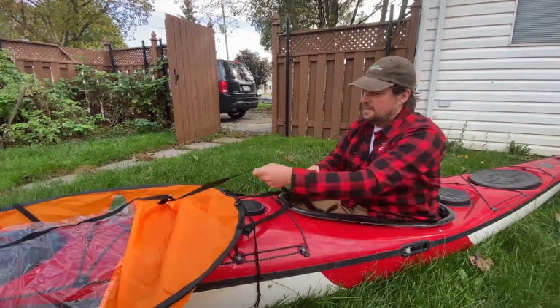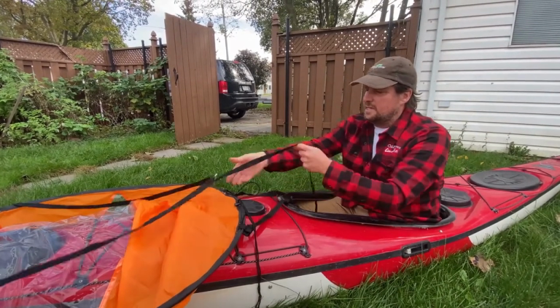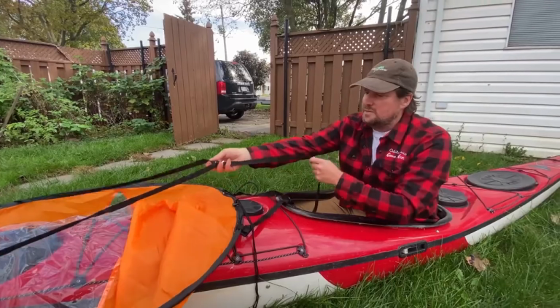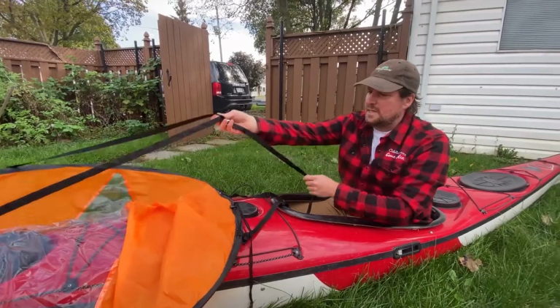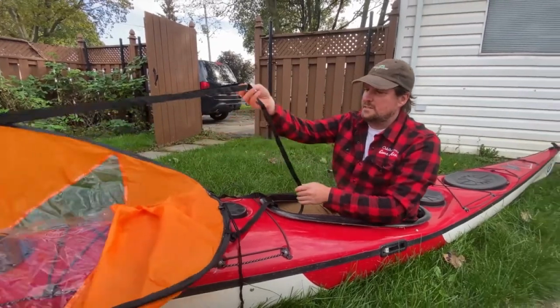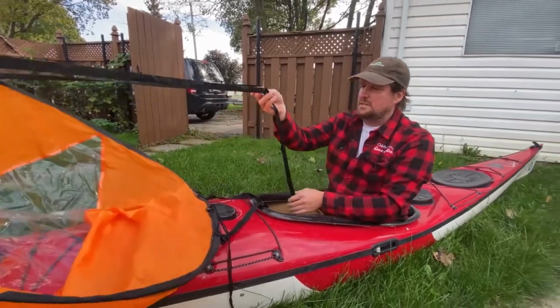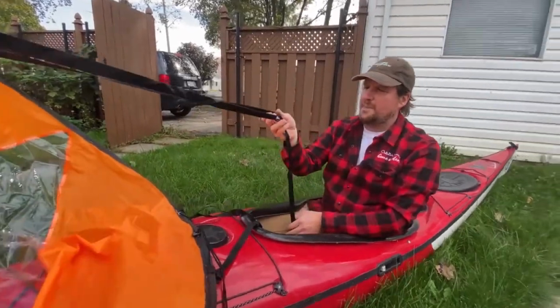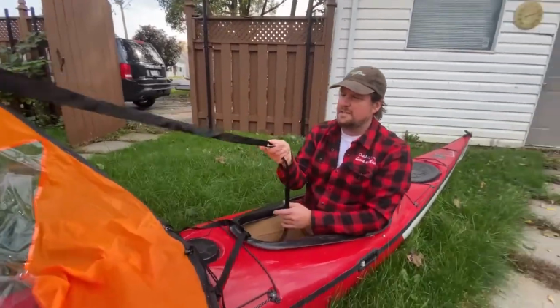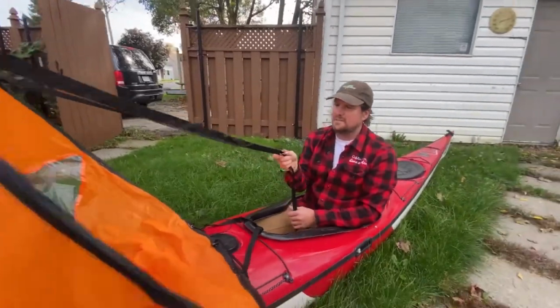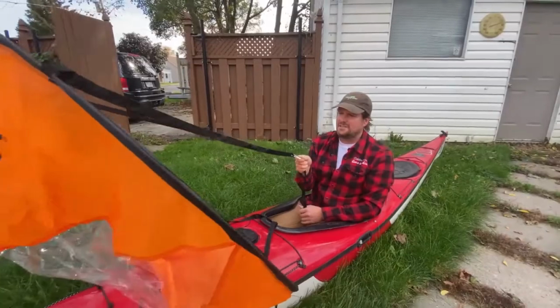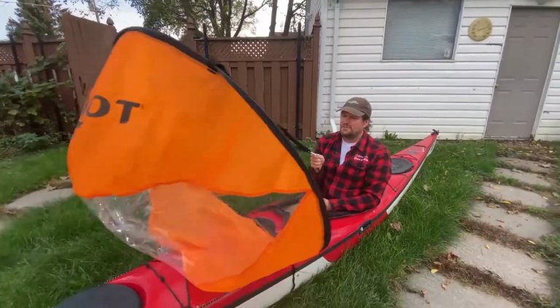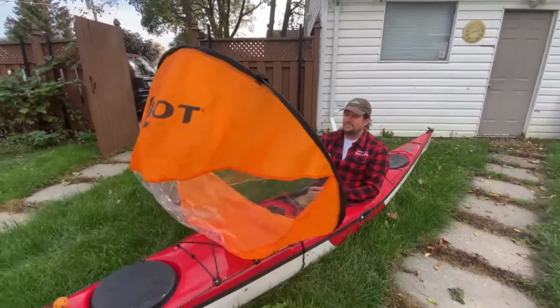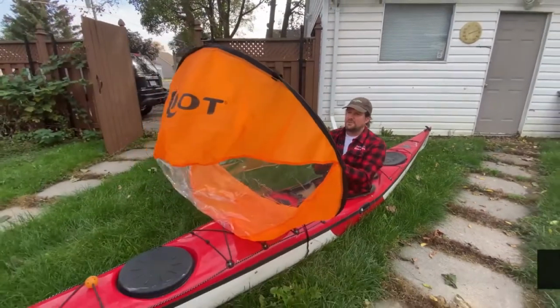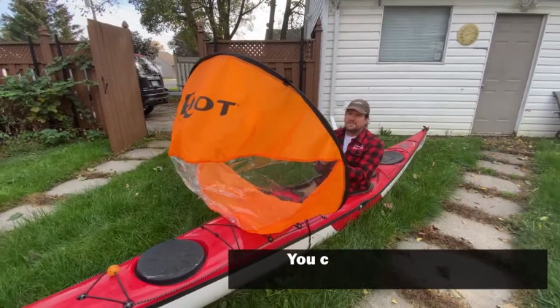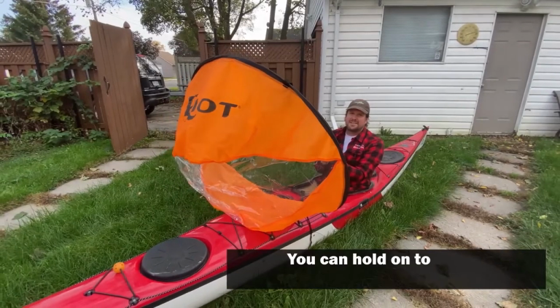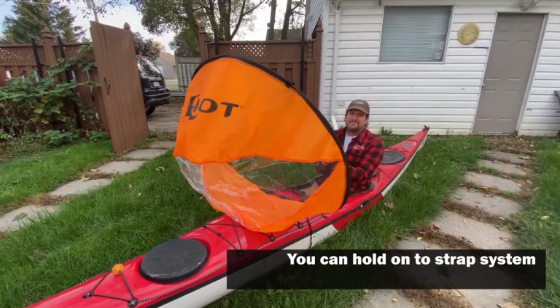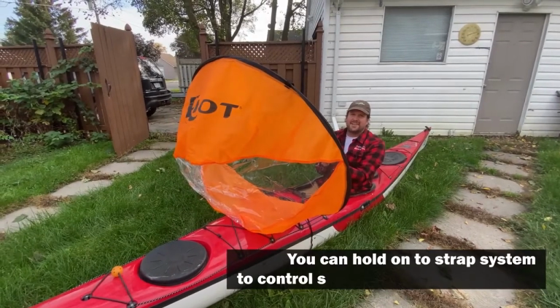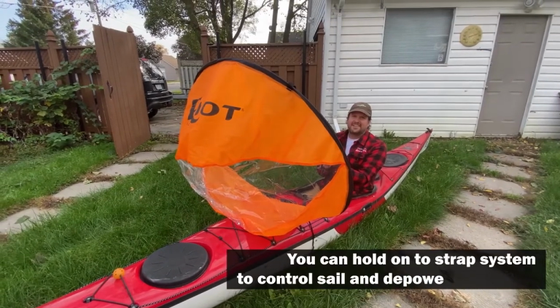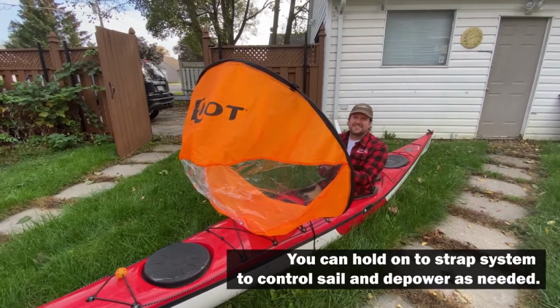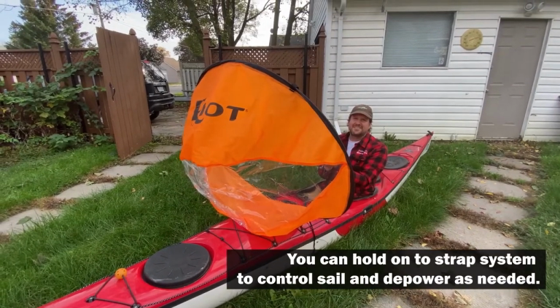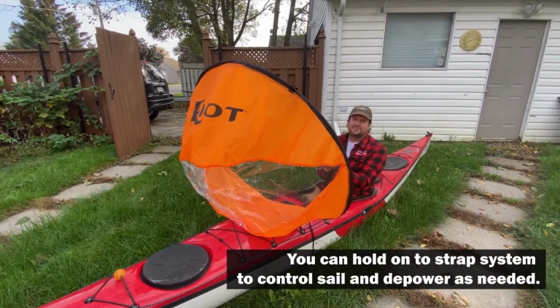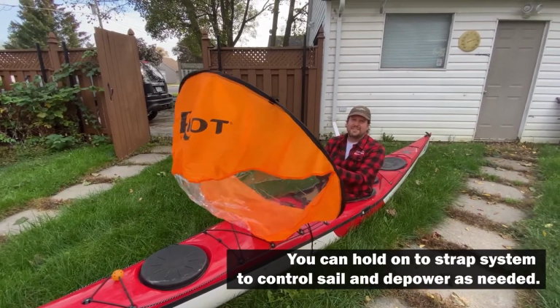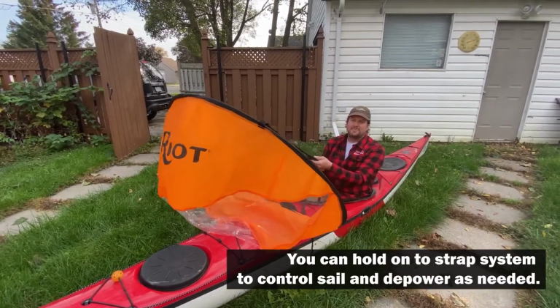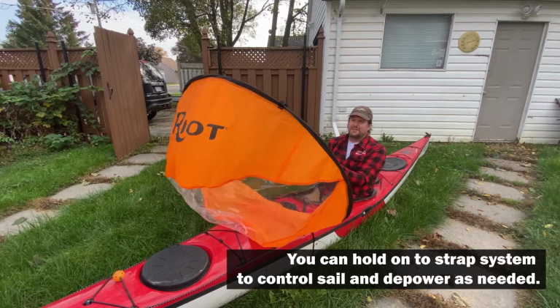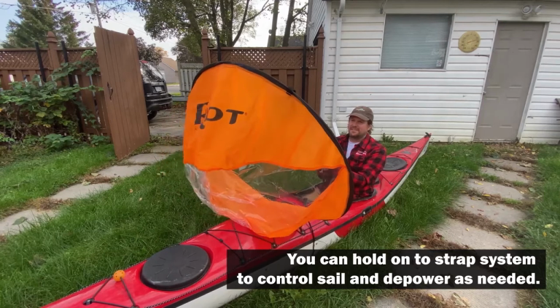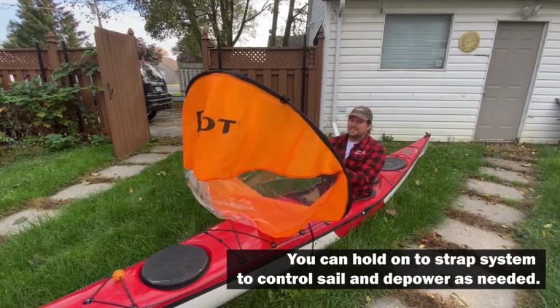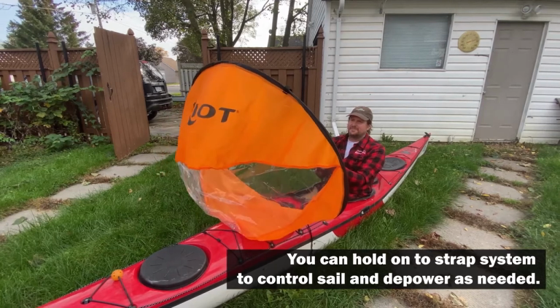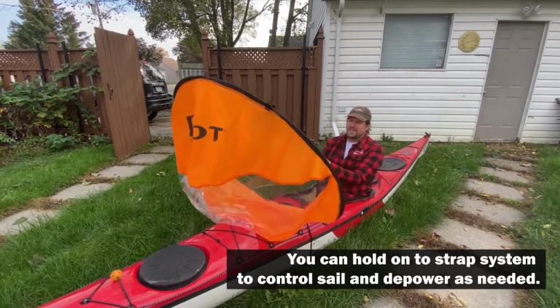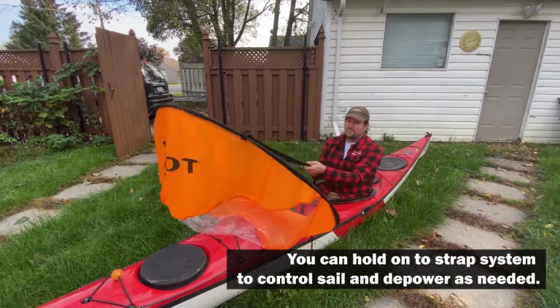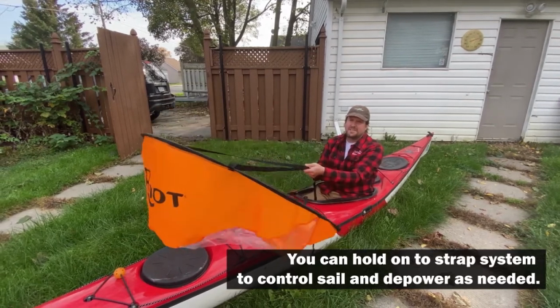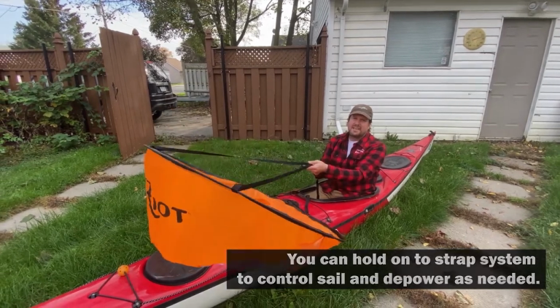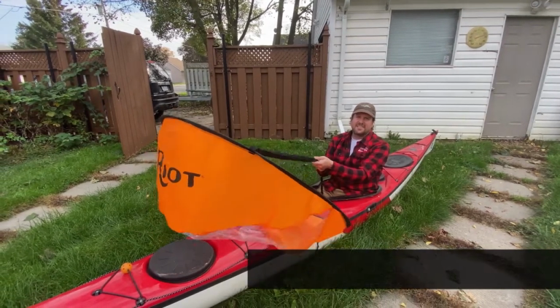Then I can use the webbing to pull the sail up and I can now sail downwind and manipulate and dump wind as needed.